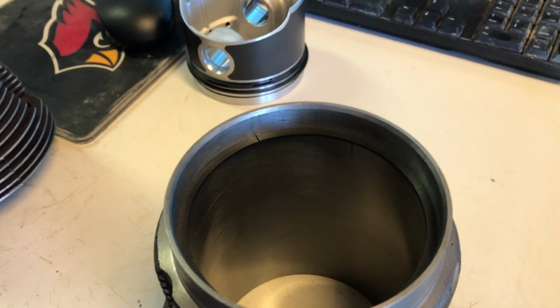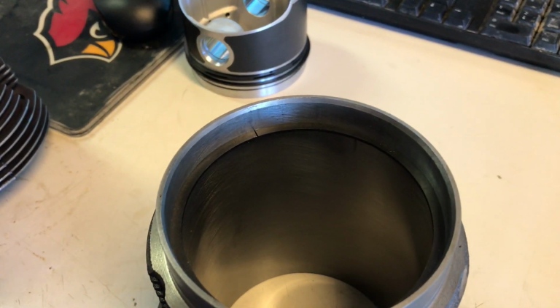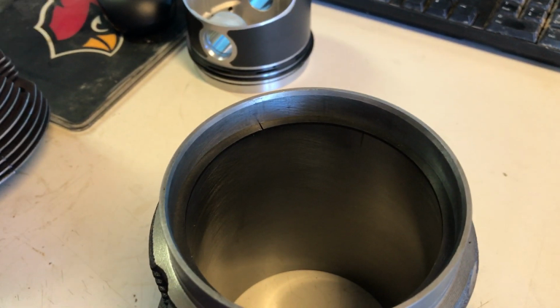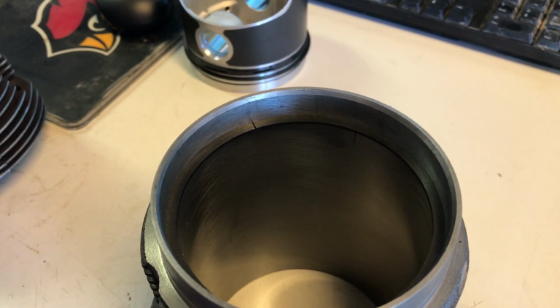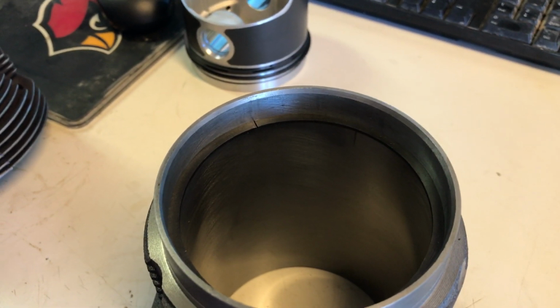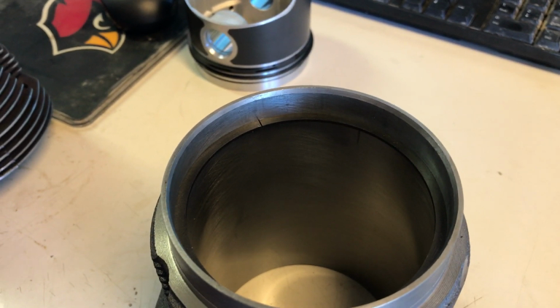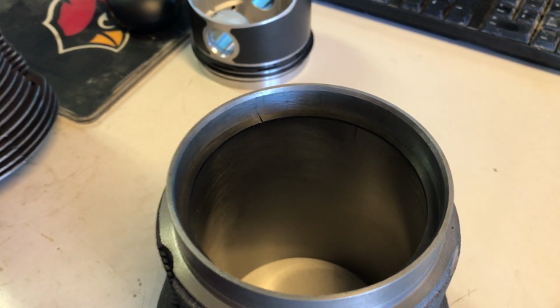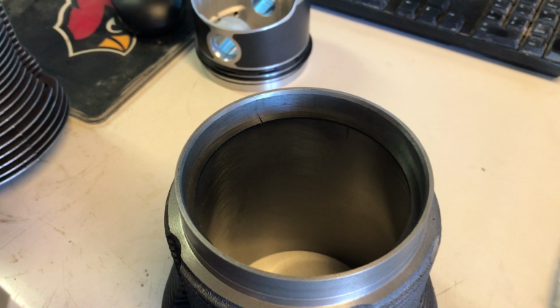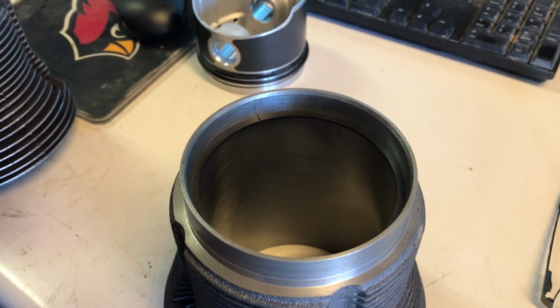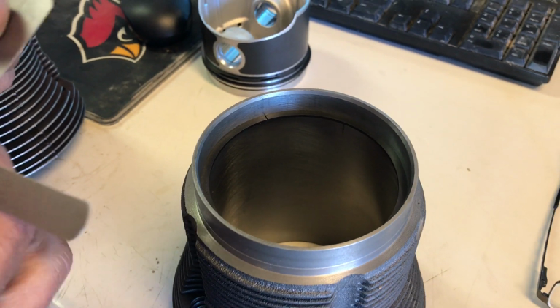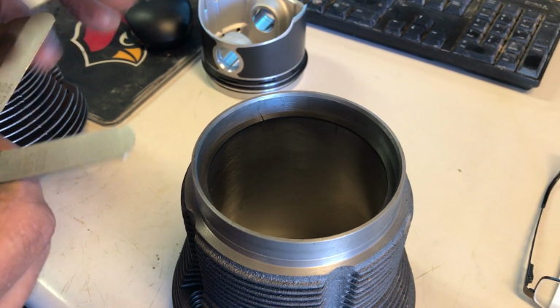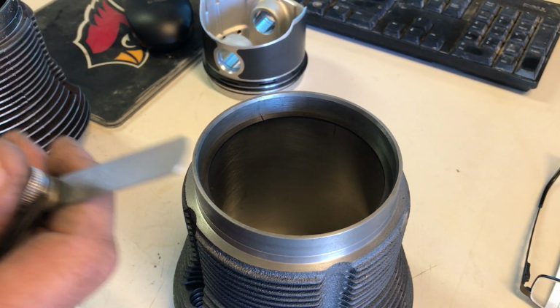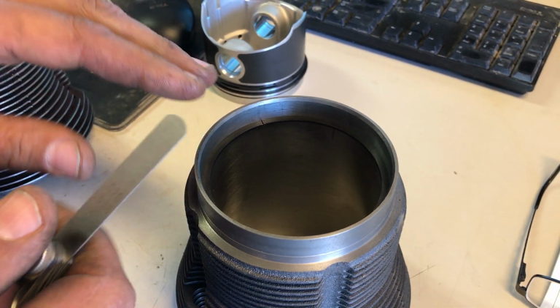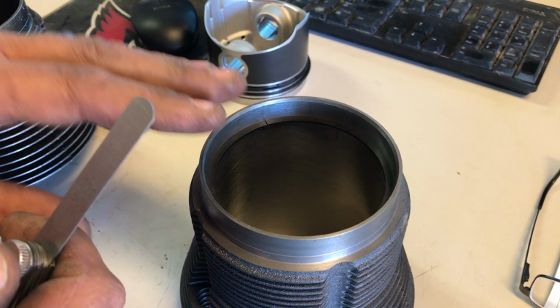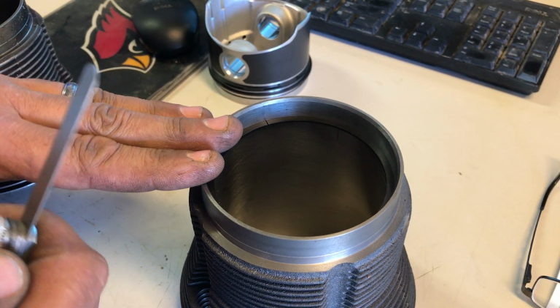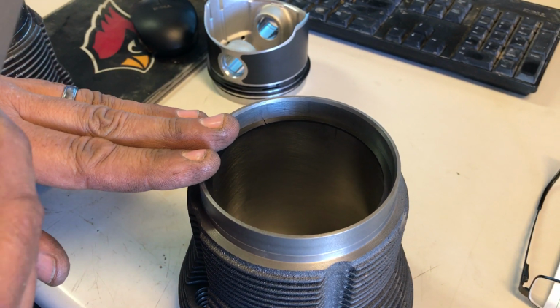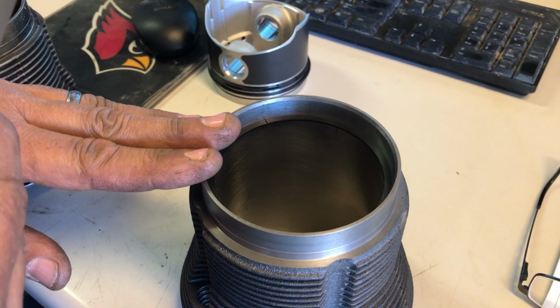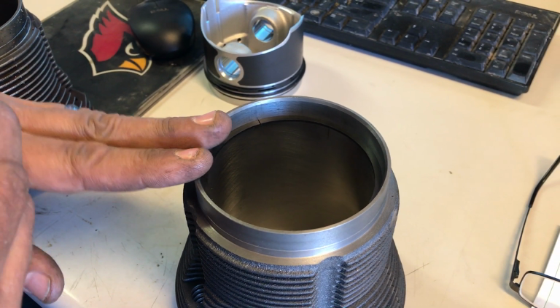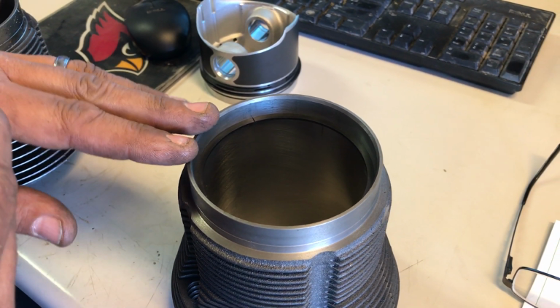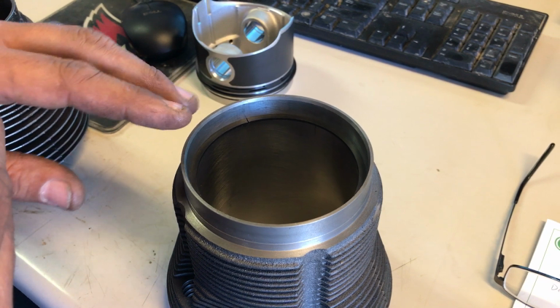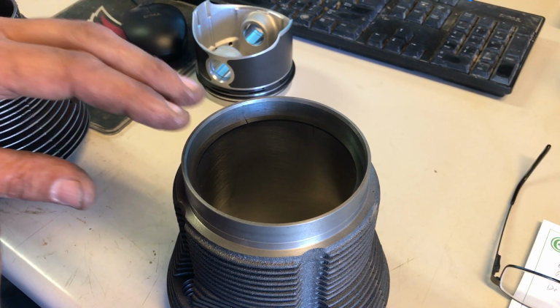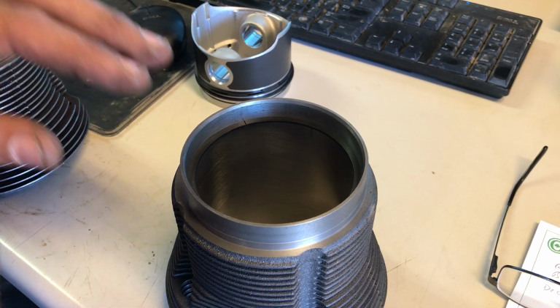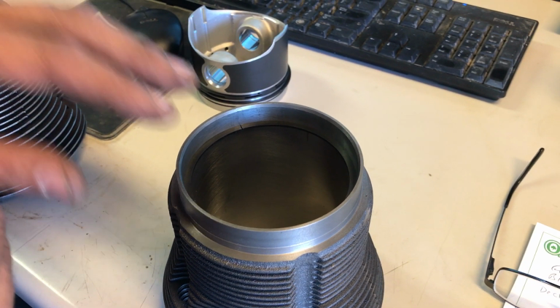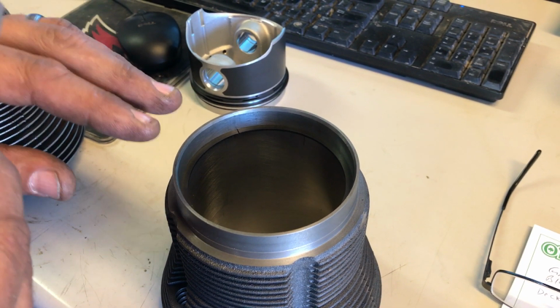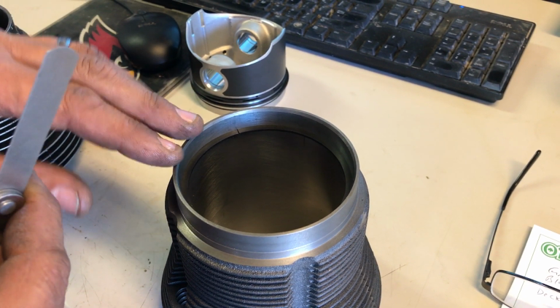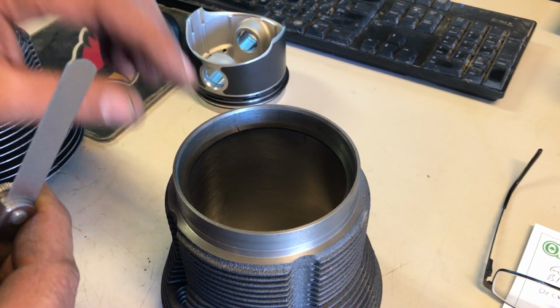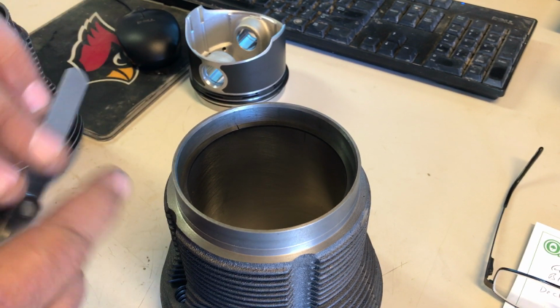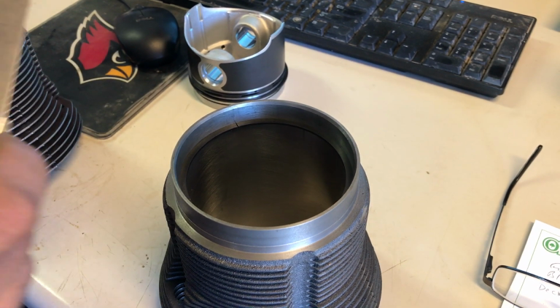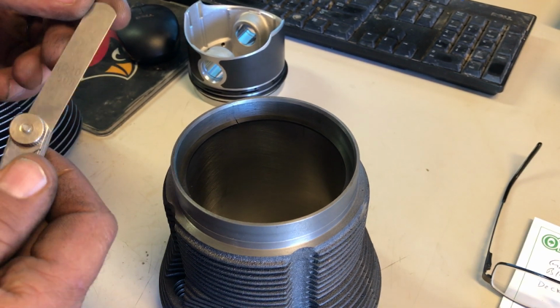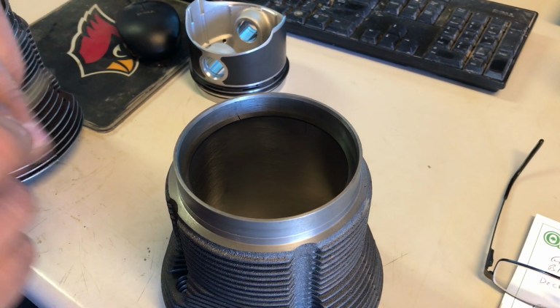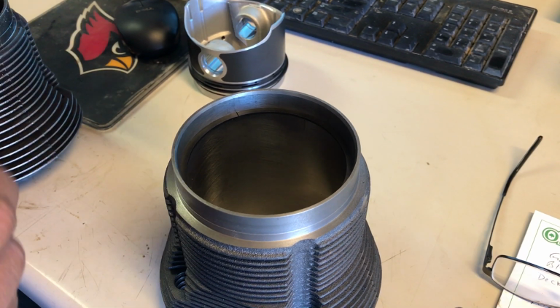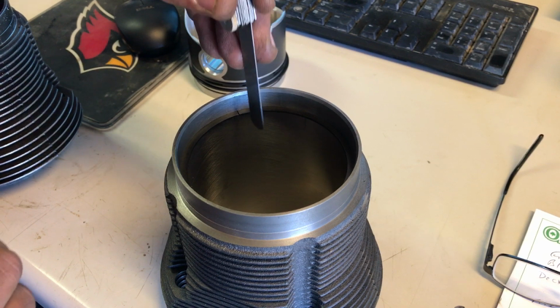VW manufacturer says this needs to be 16 to 18 thousandths, which it is — that's for a standard 1600 engine. Now because we're going to run turbo on this, we have to gap this bigger. It needs to be at 20 thousandths.